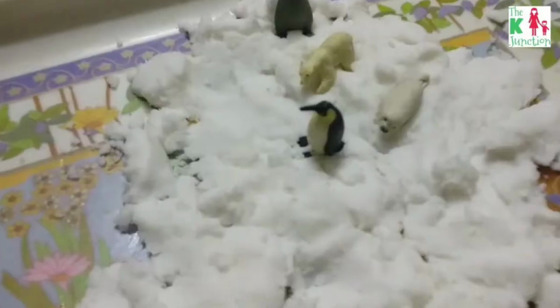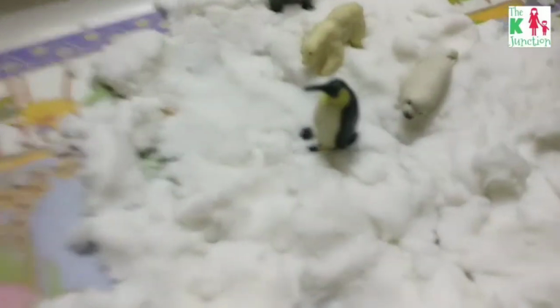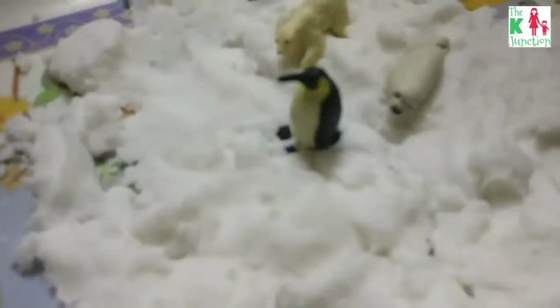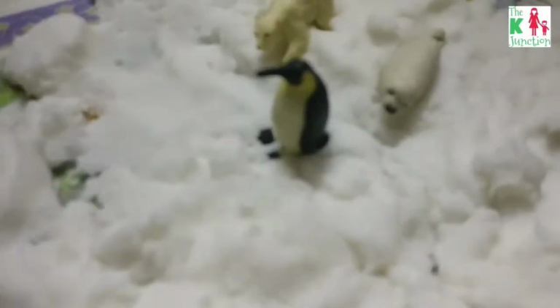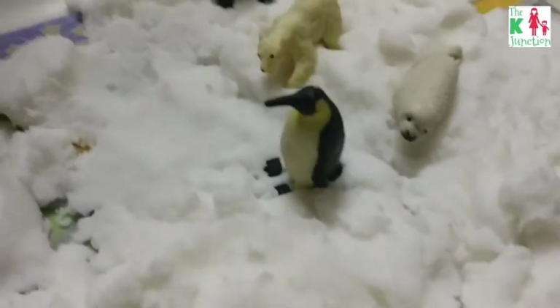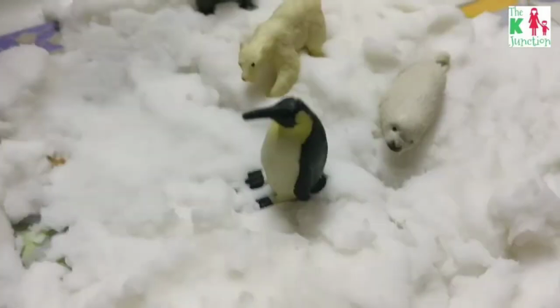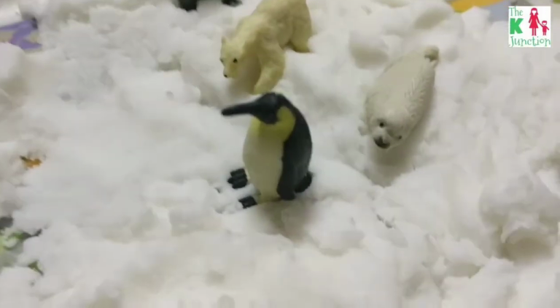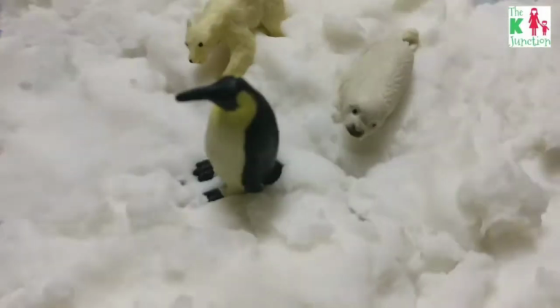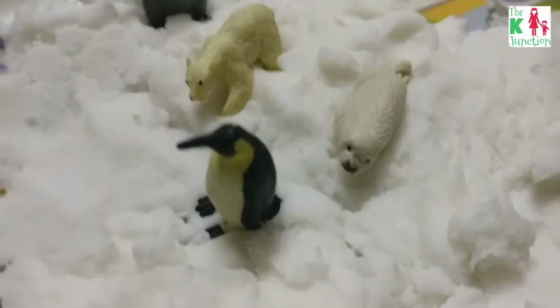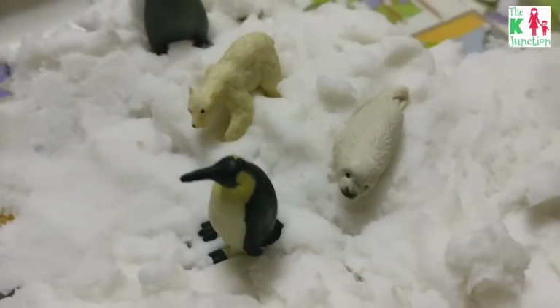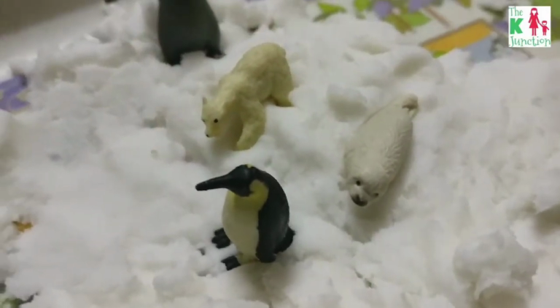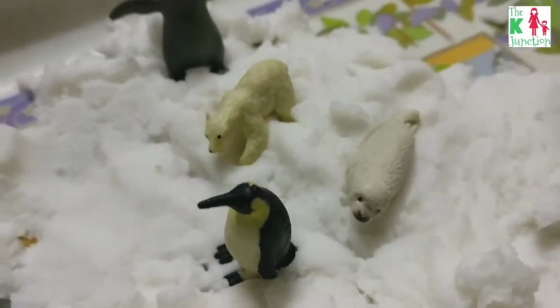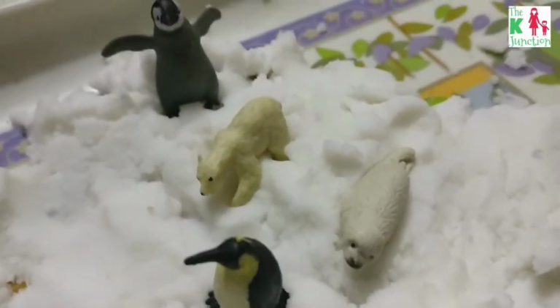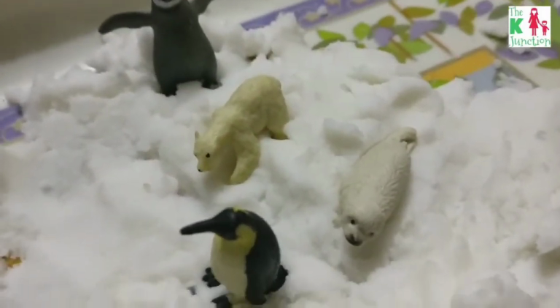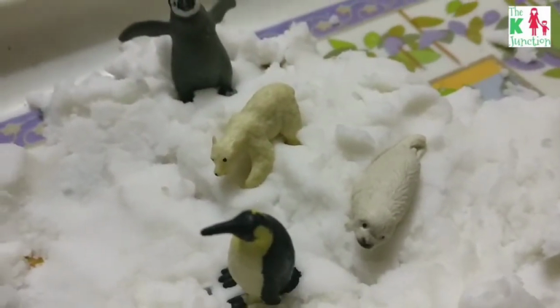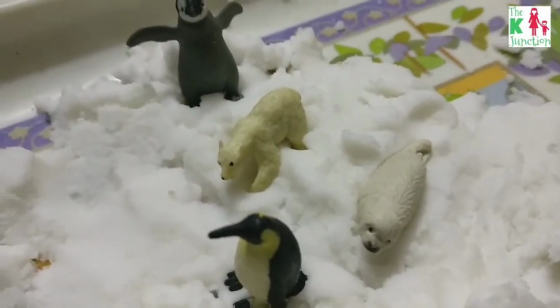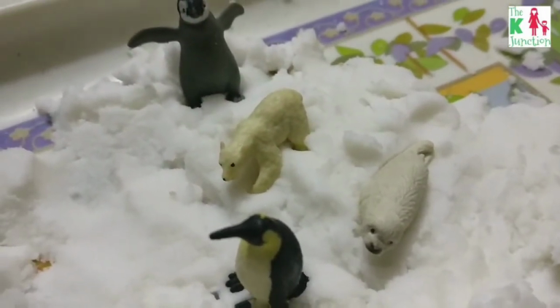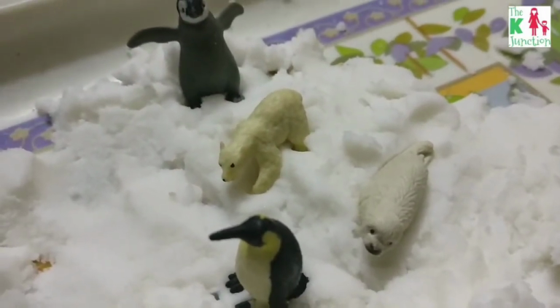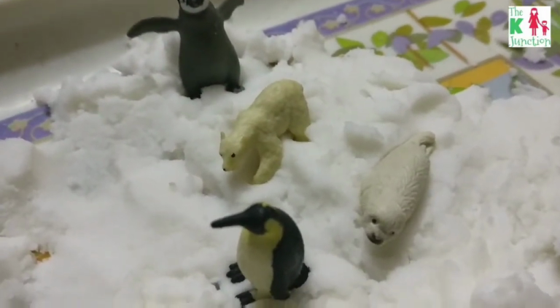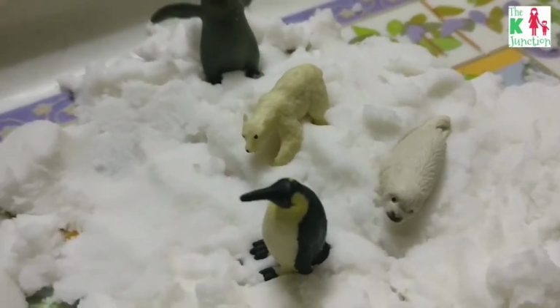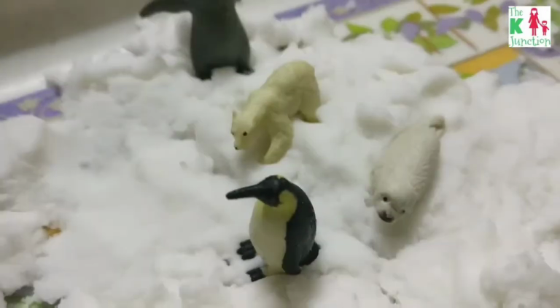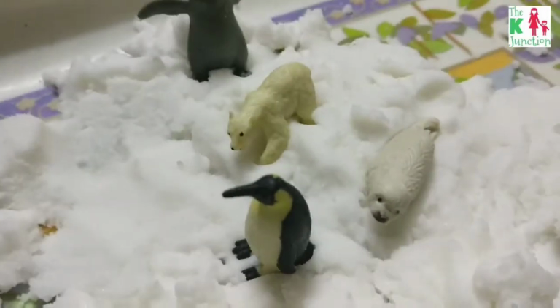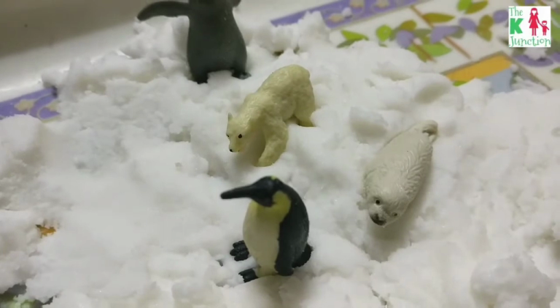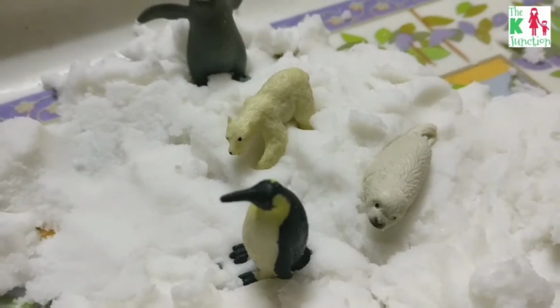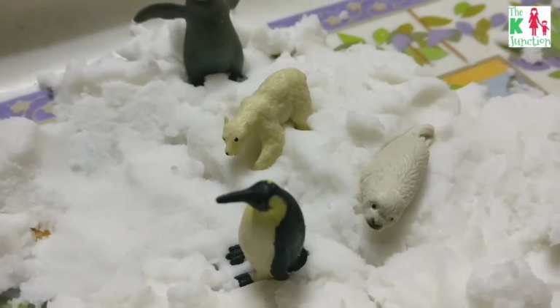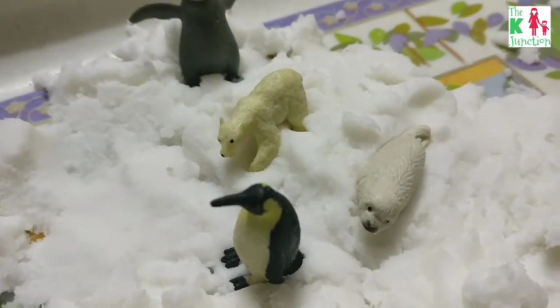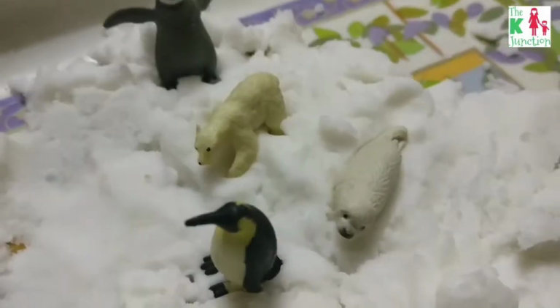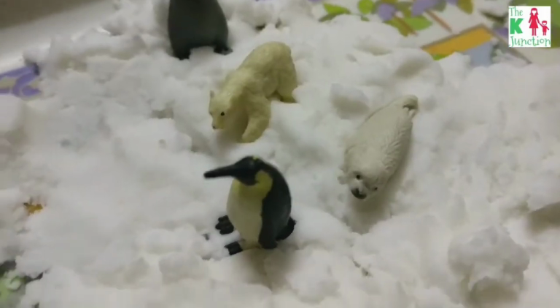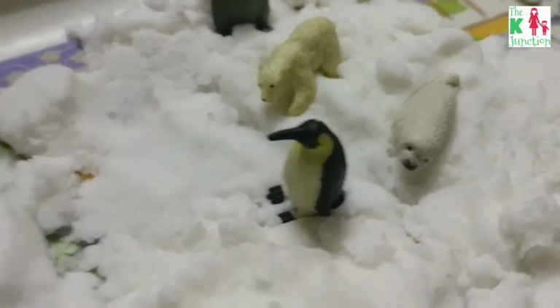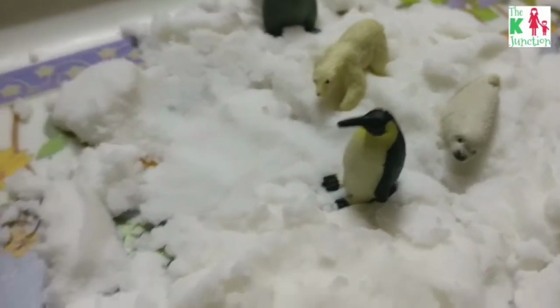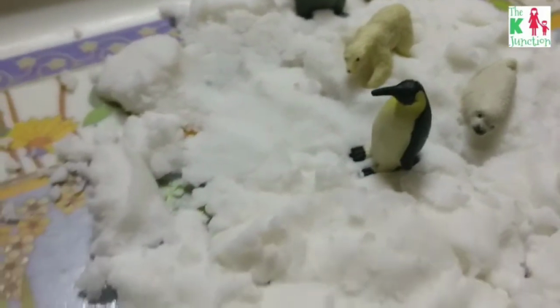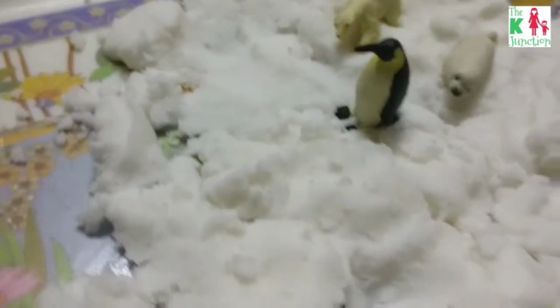Look at the fun we're having! I added the safari tube mini polar animals and we talked about the habitat of these polar animals — how they live in the snow.